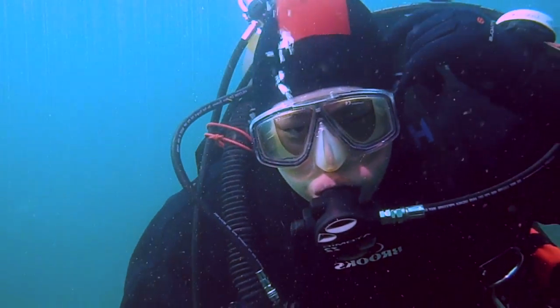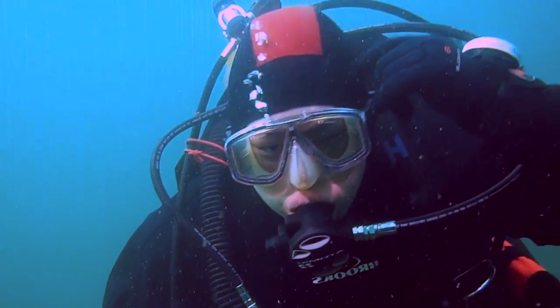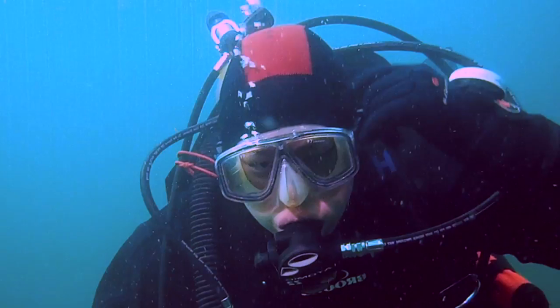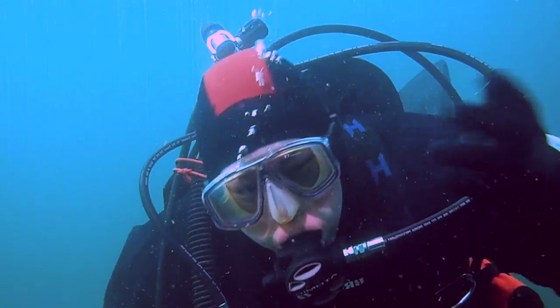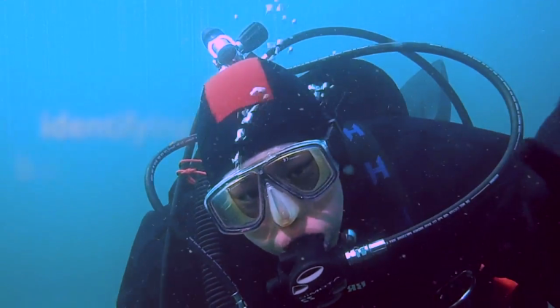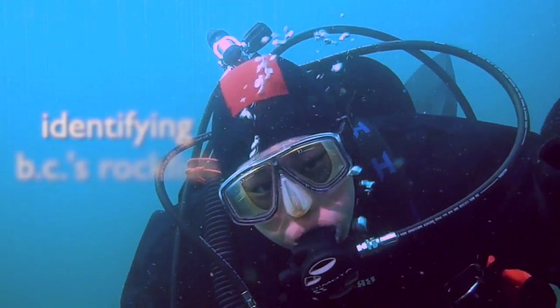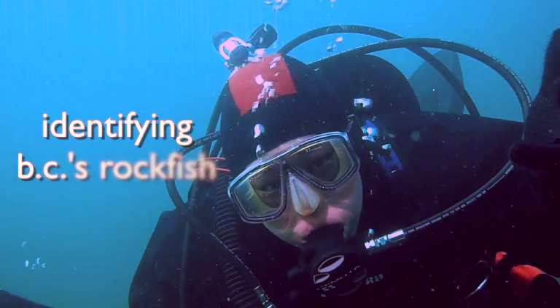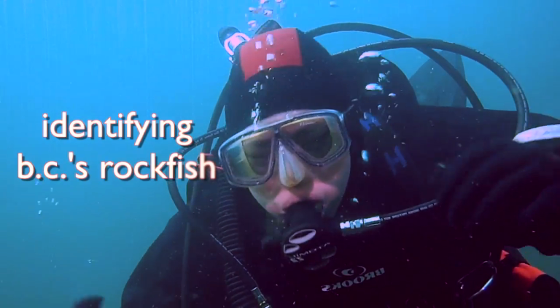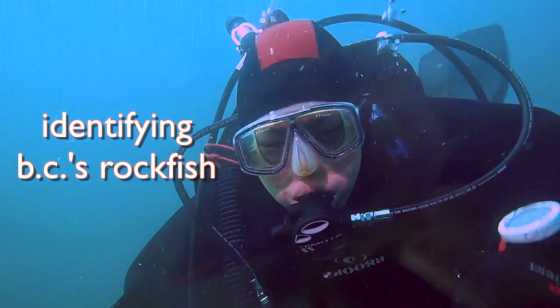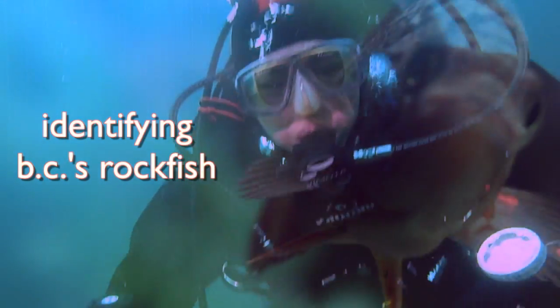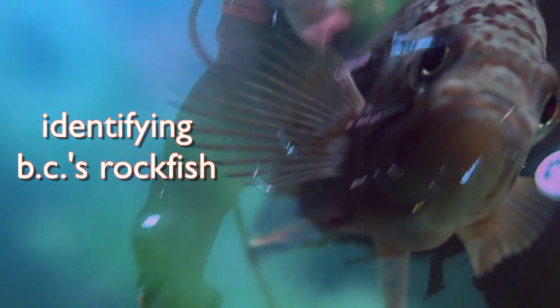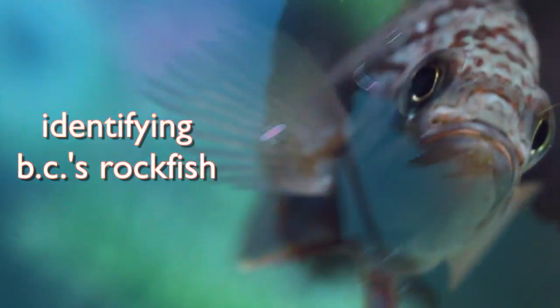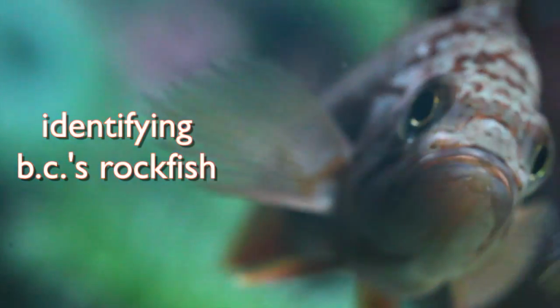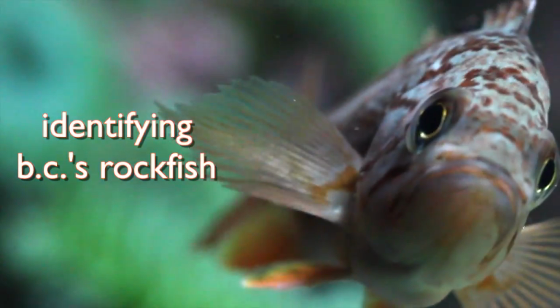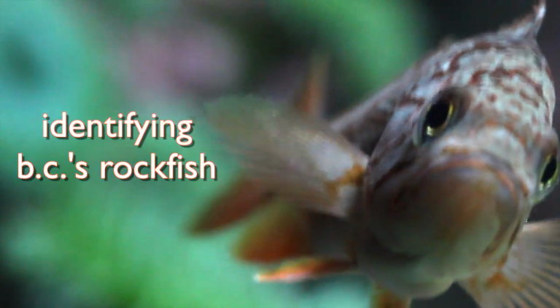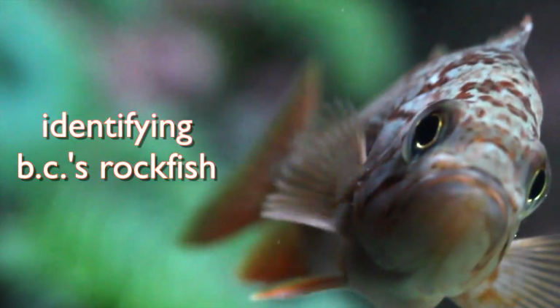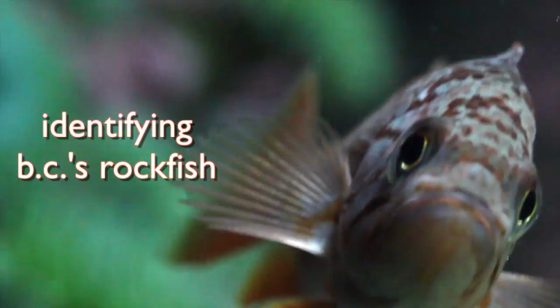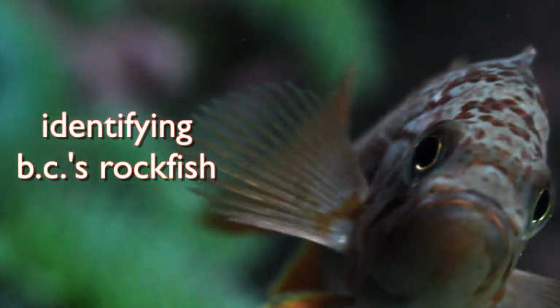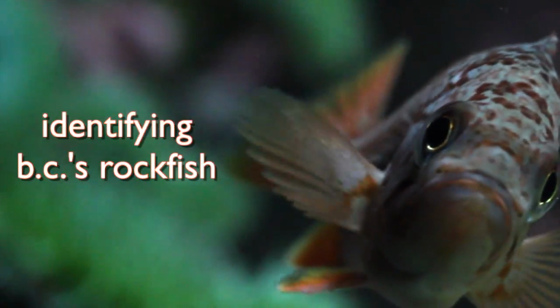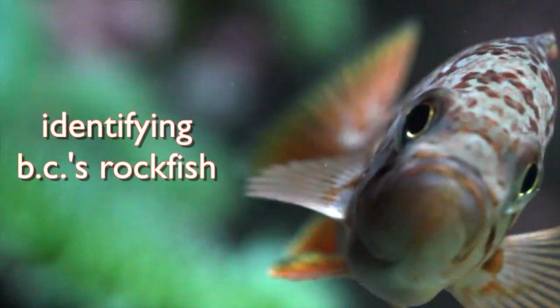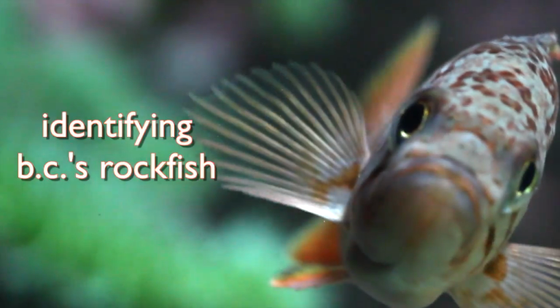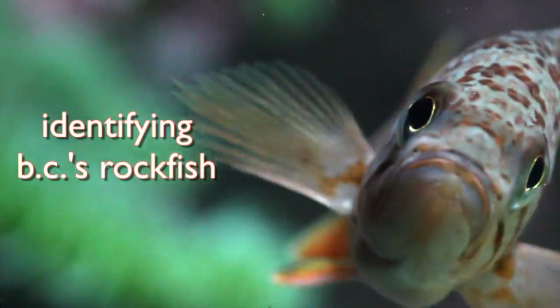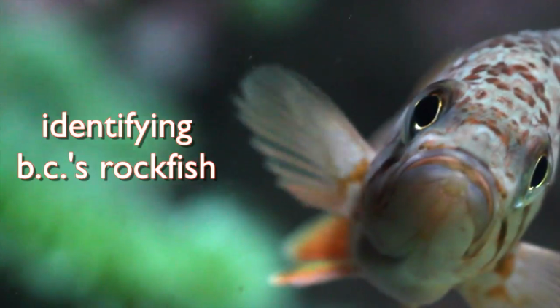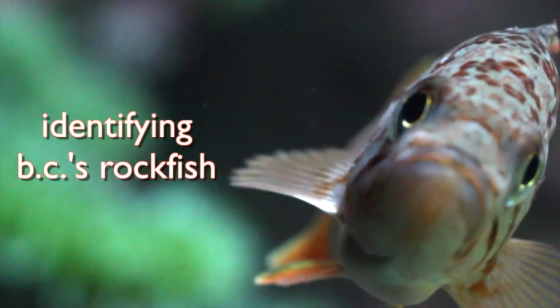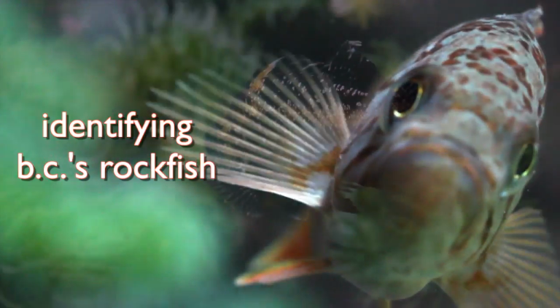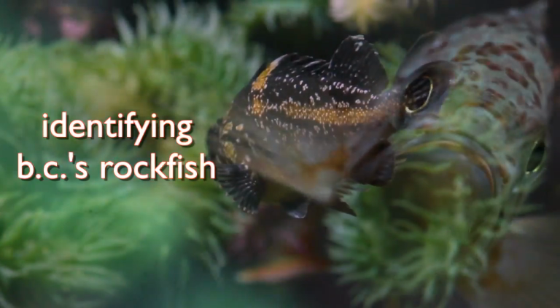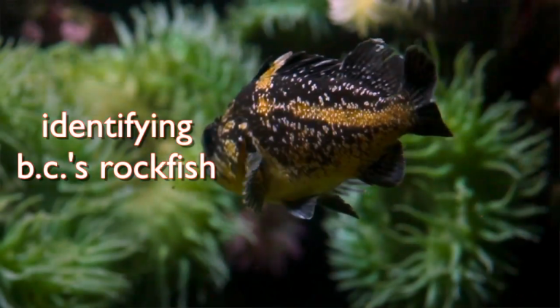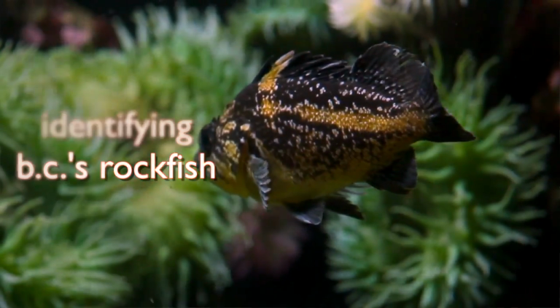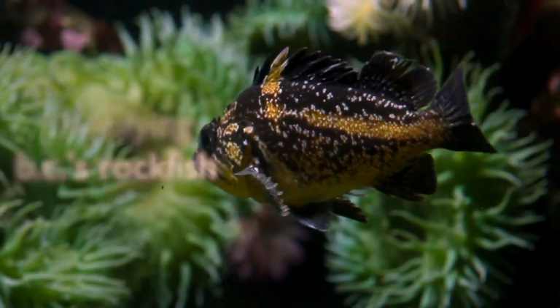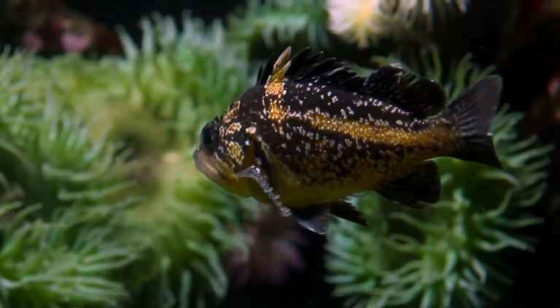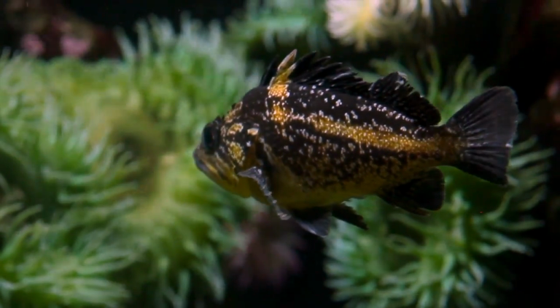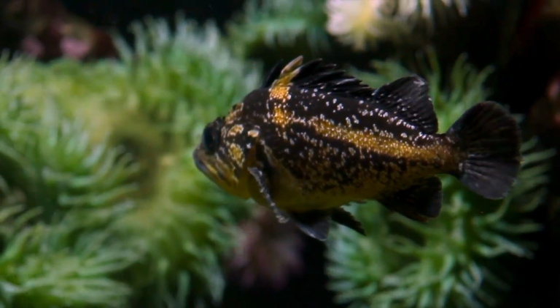Divers, are you confused by all the rockfish species in our local waters? We have a few hints here so you can overcome your rockfish anxiety.